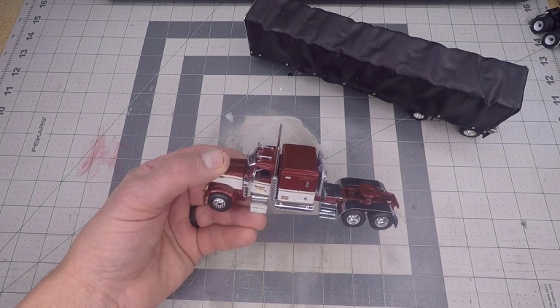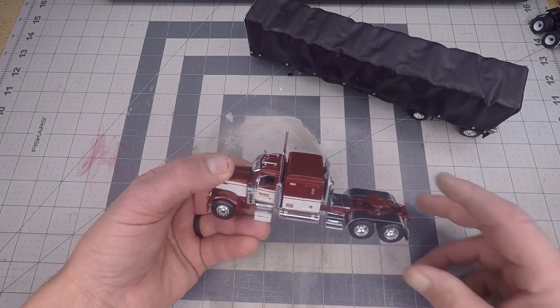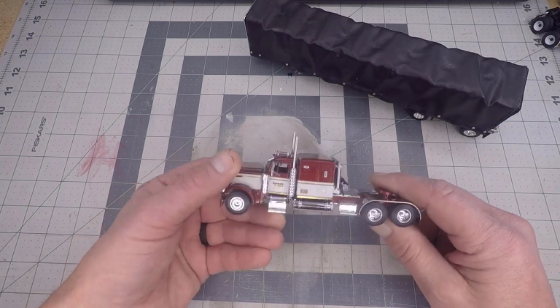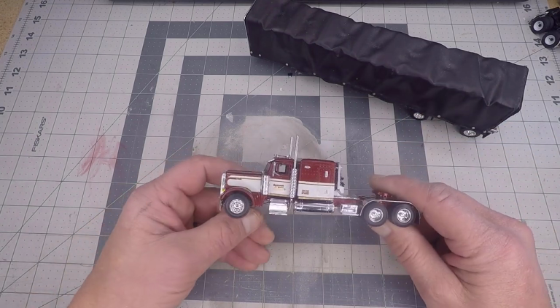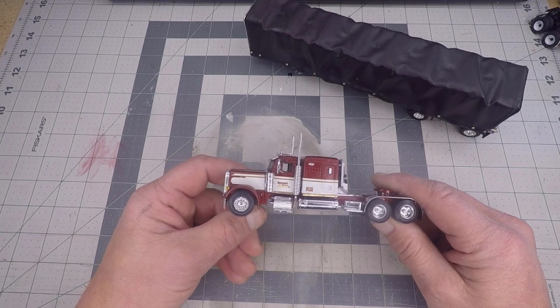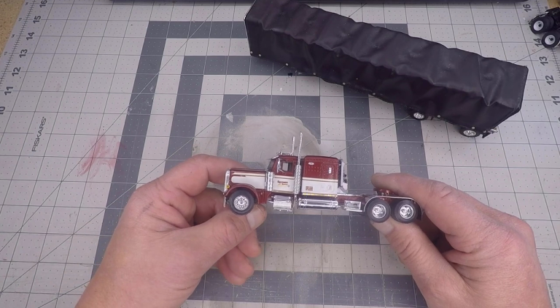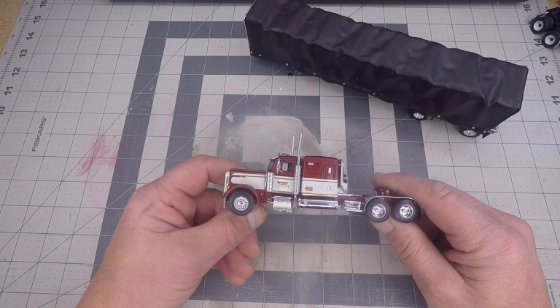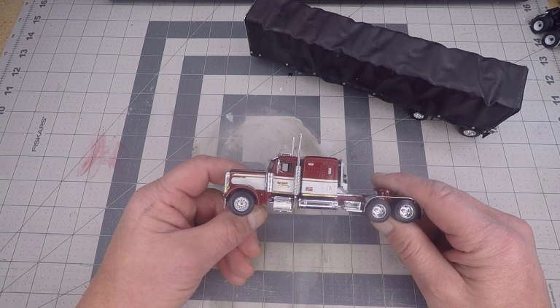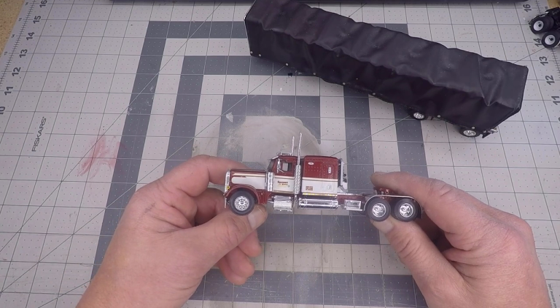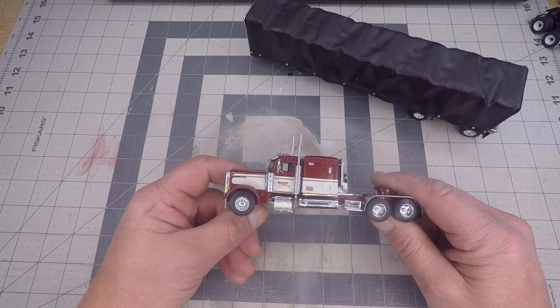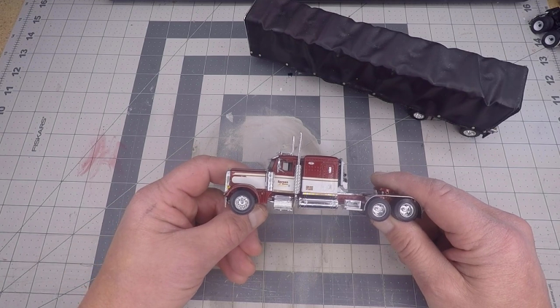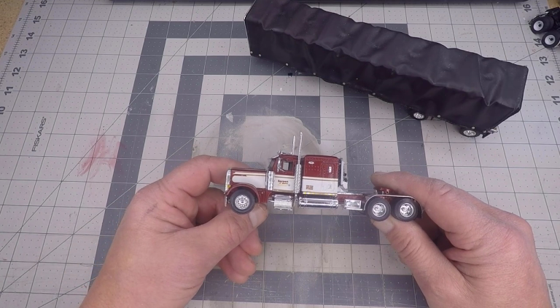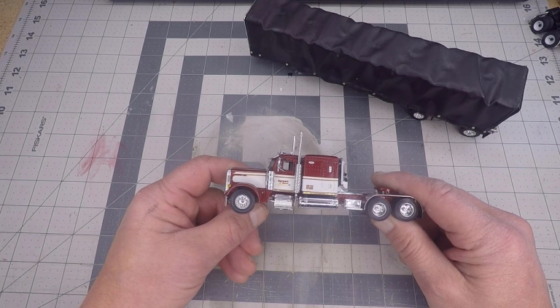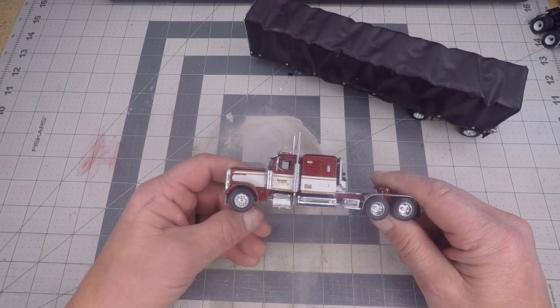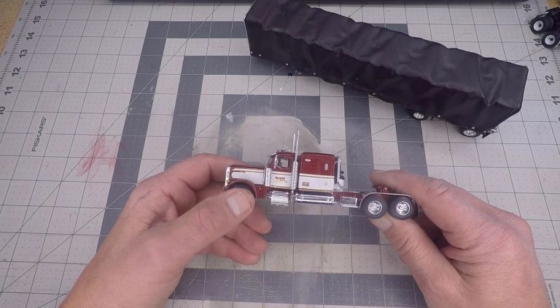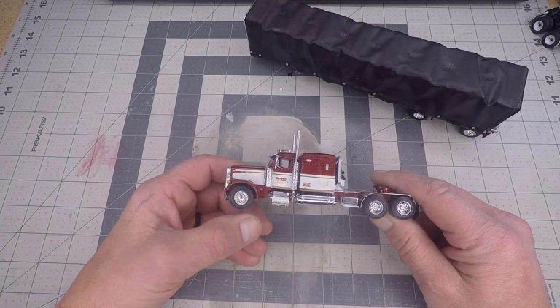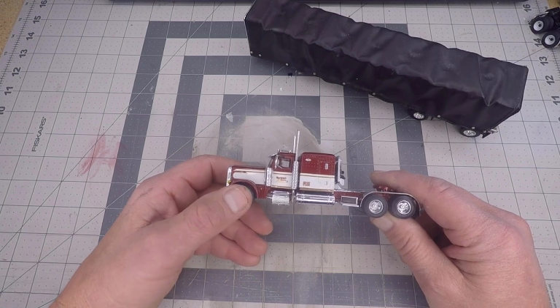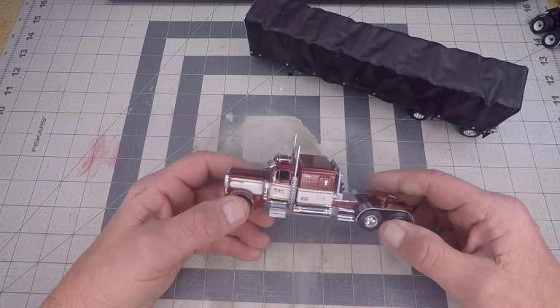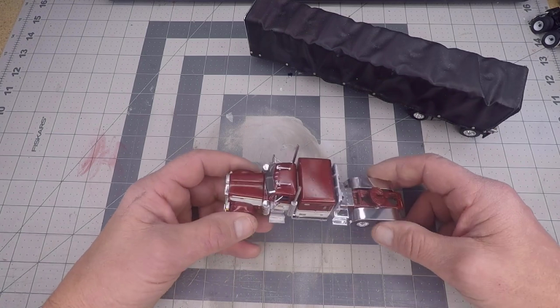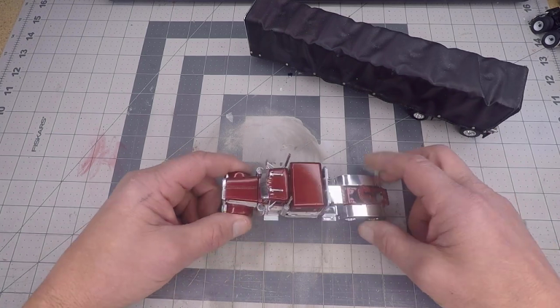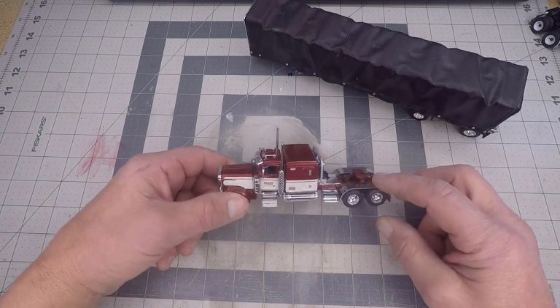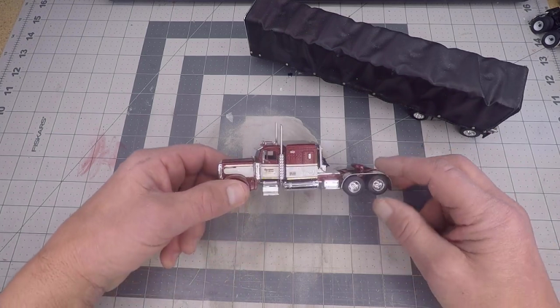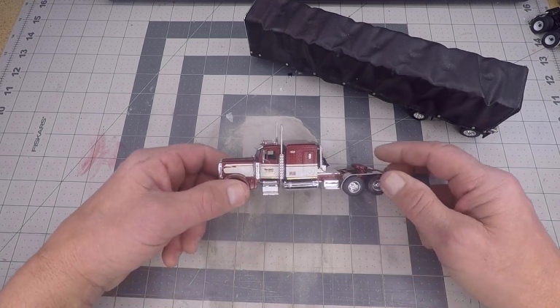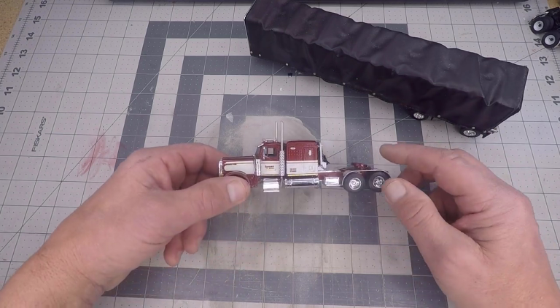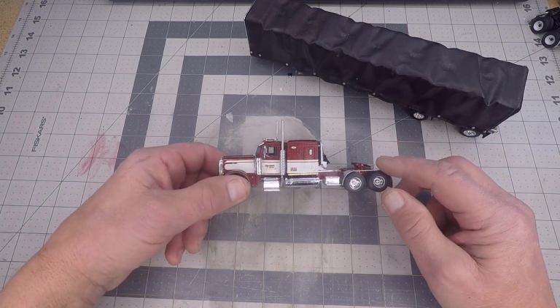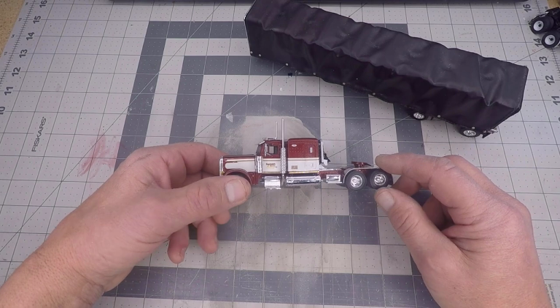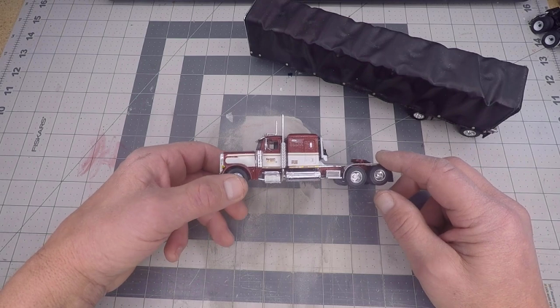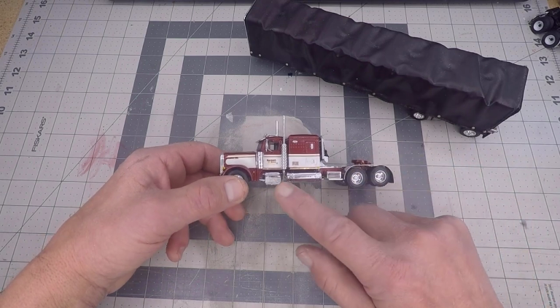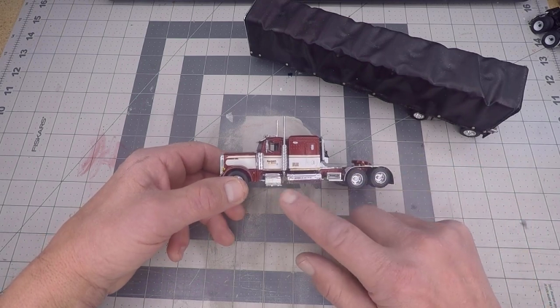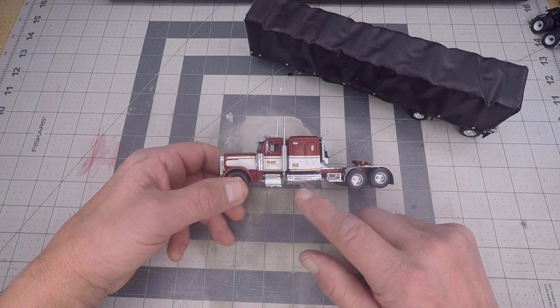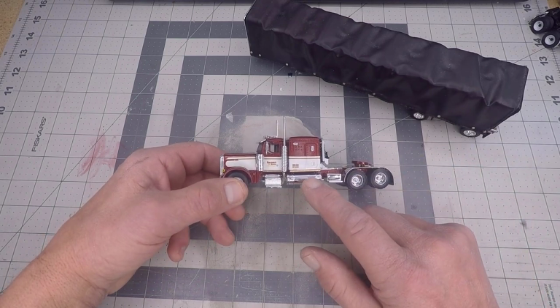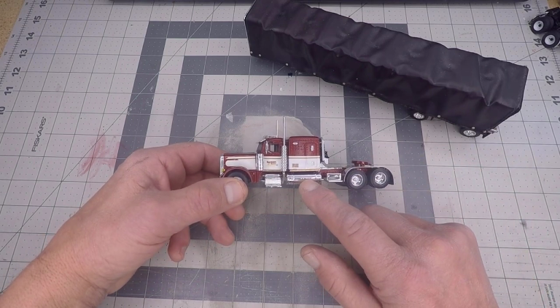We added decals on the sleeper, including the DOT numbers, door decals, and seminal stripes from Circus City. The rear fenders came out of the parts bin, as well as the steps and the tanks here.